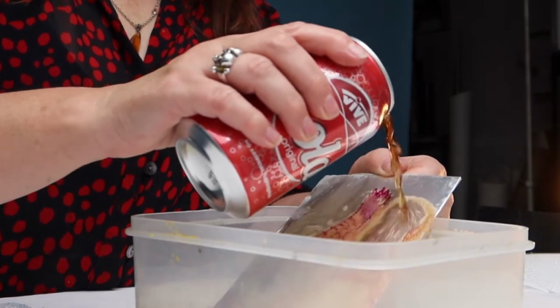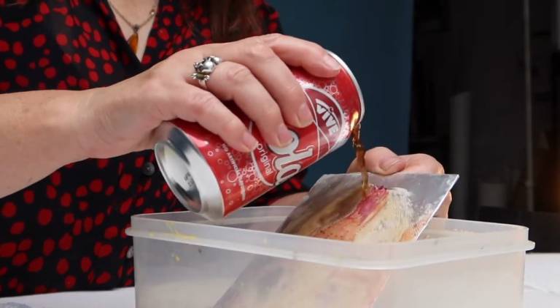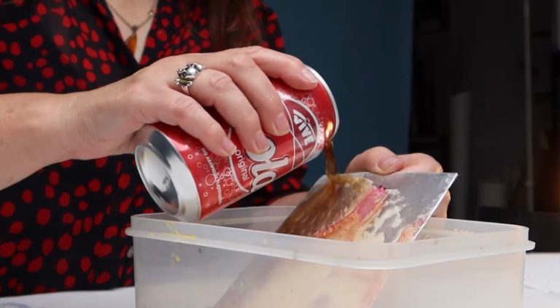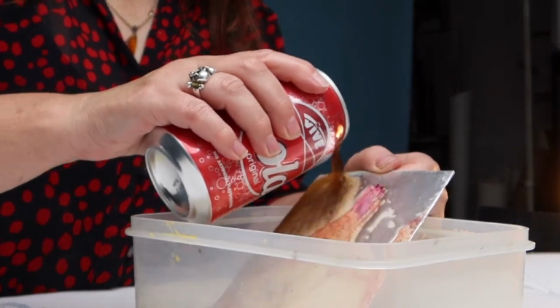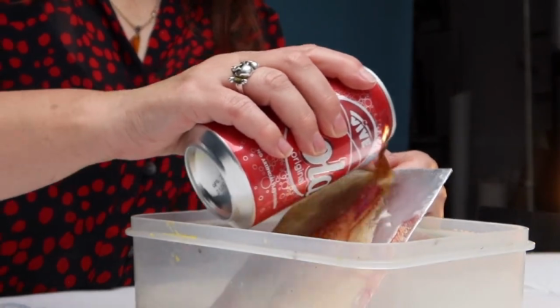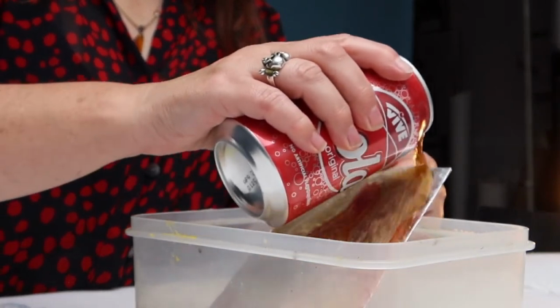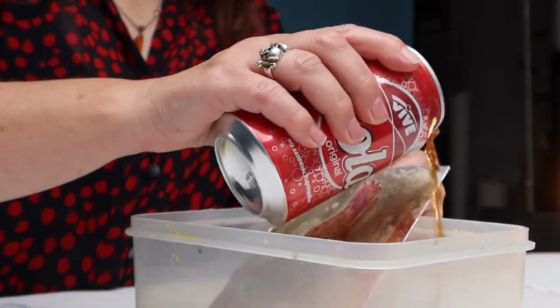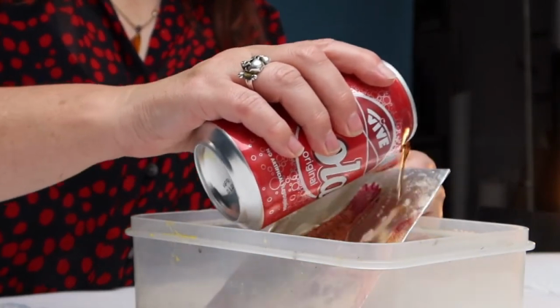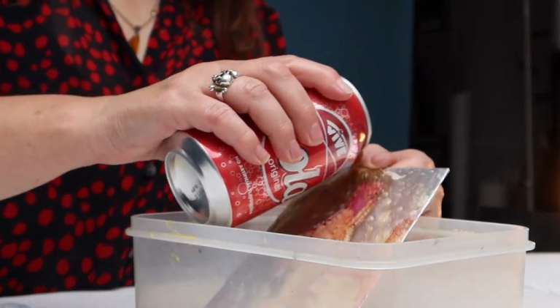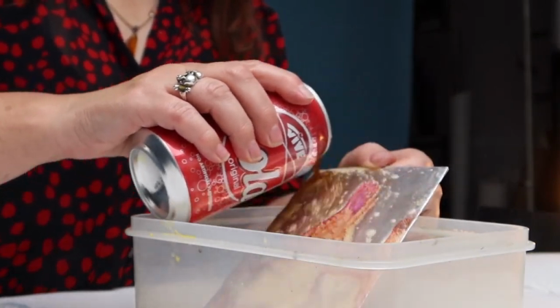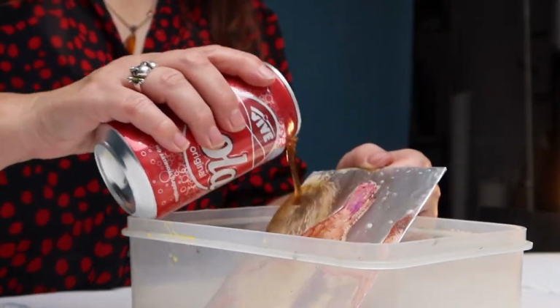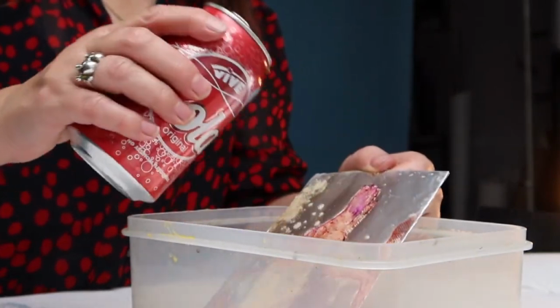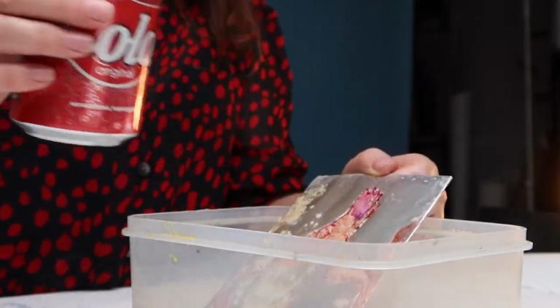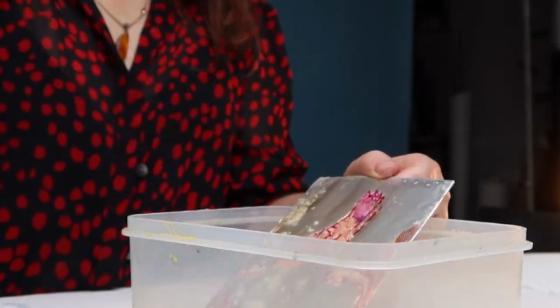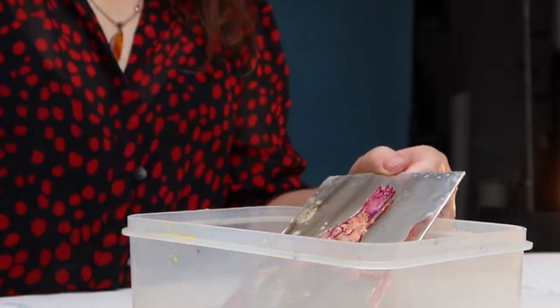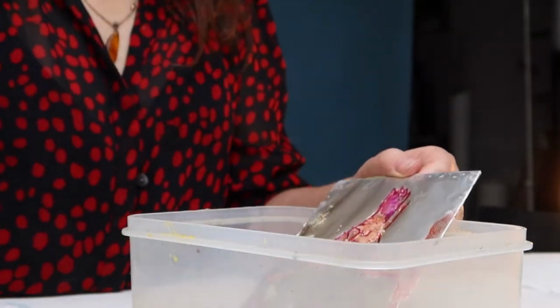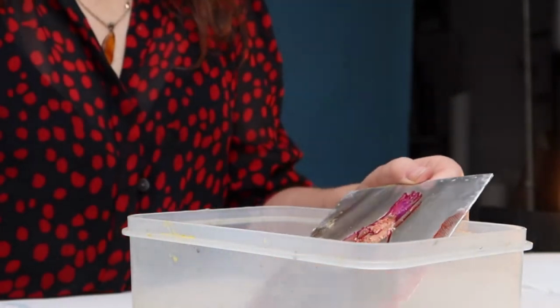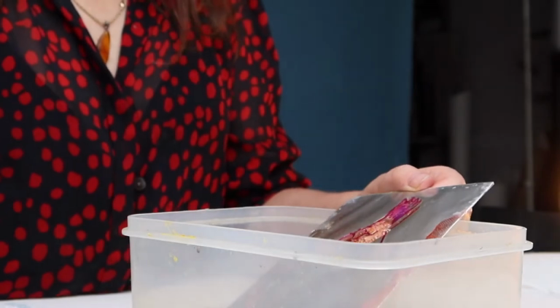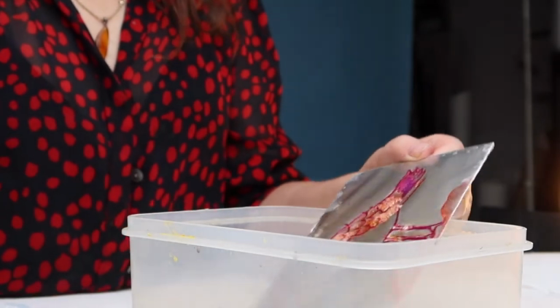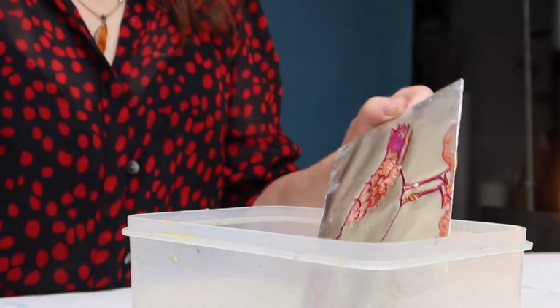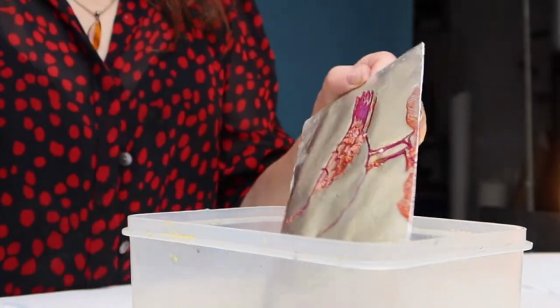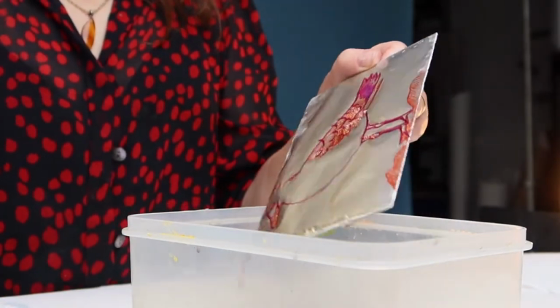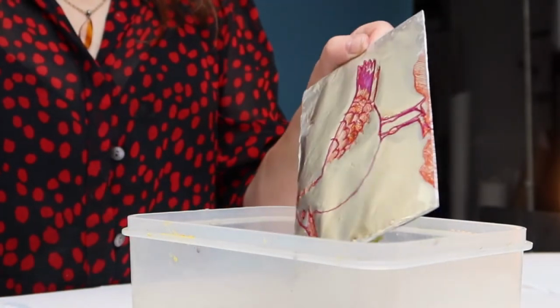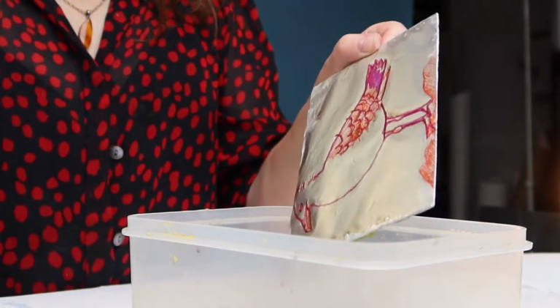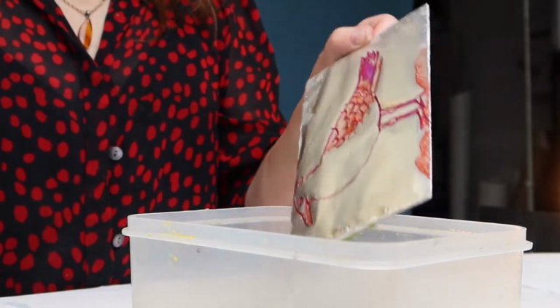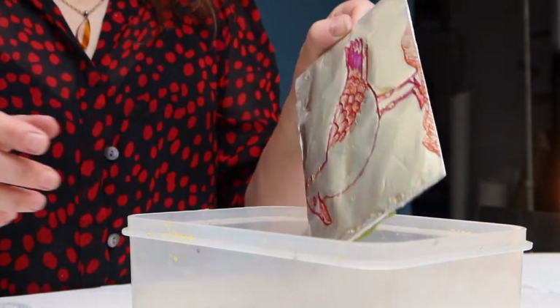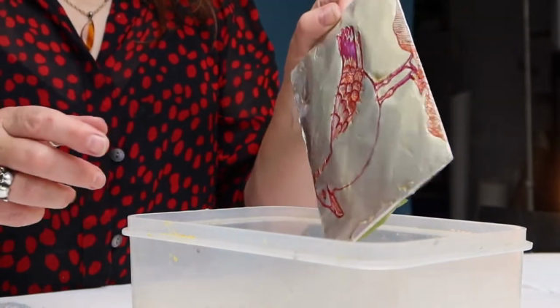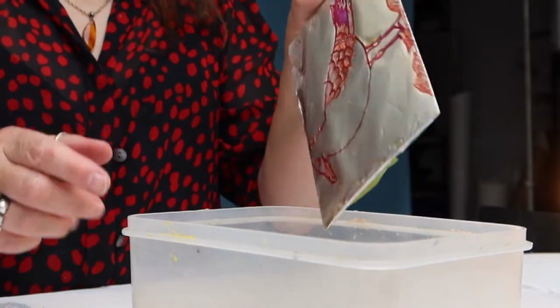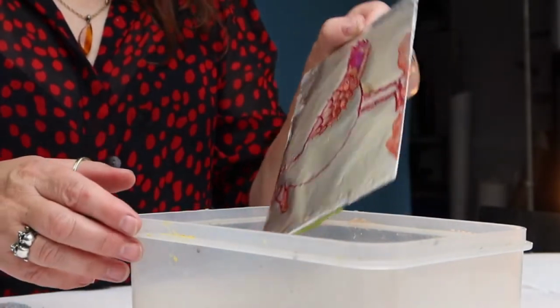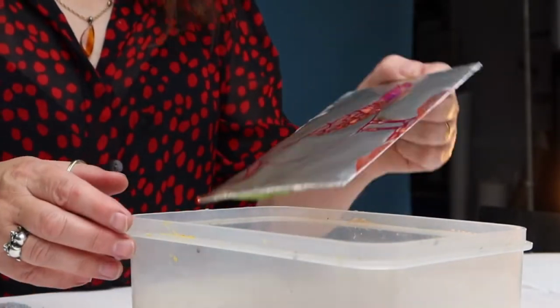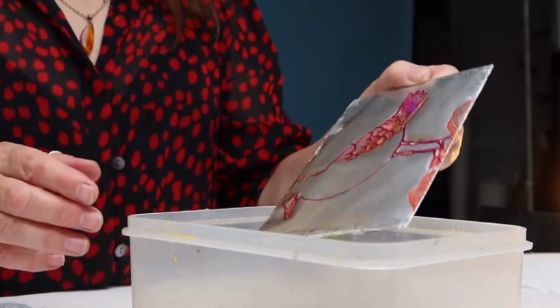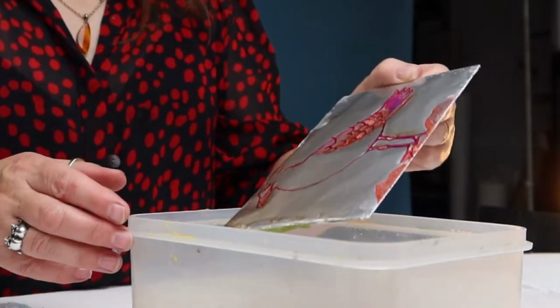Pour on your opened can of cola — count to five — that's all. Make sure you cover the whole surface. That's very quick.